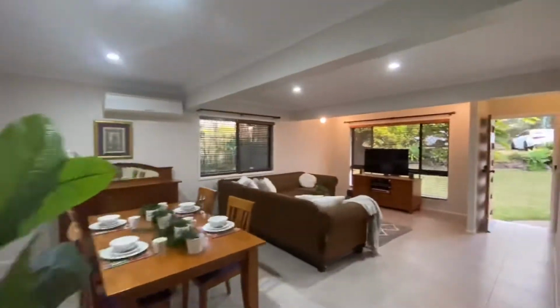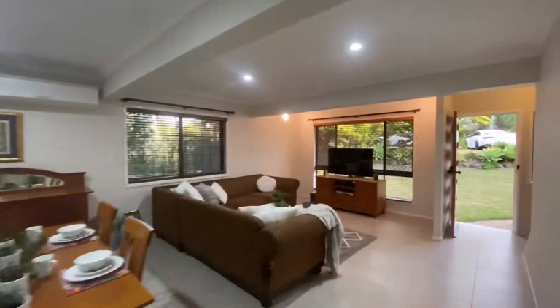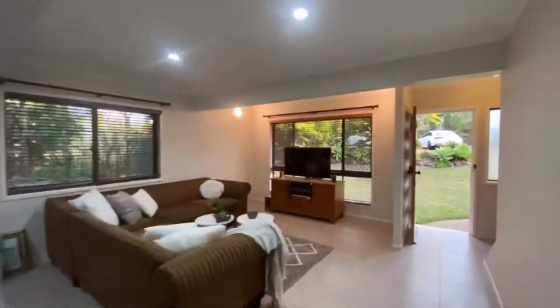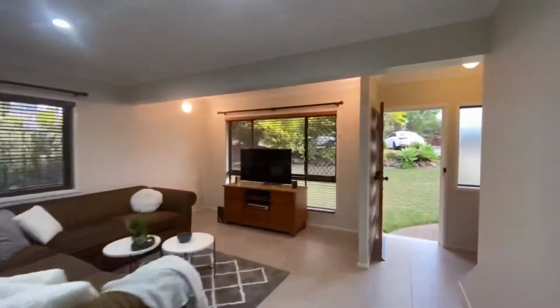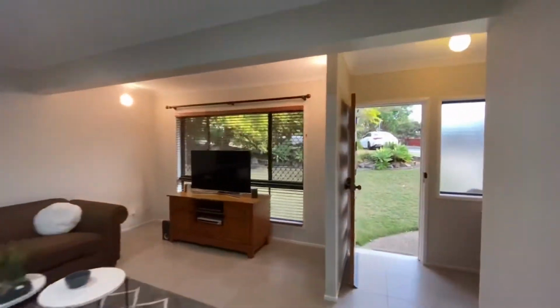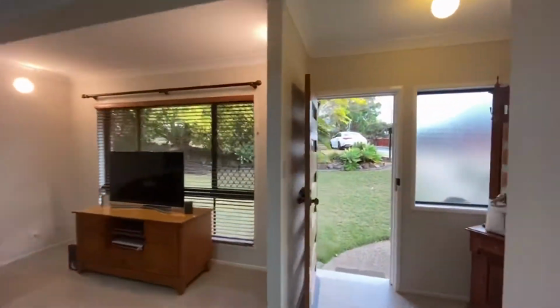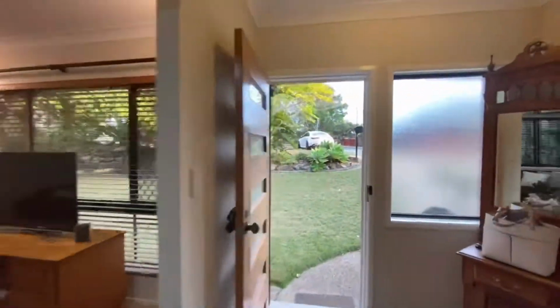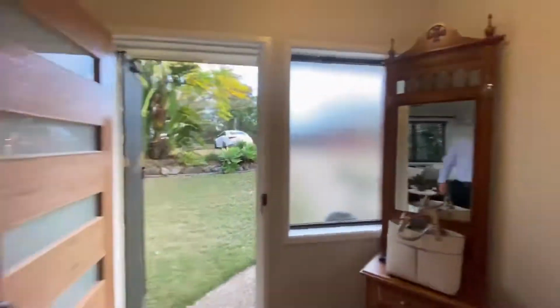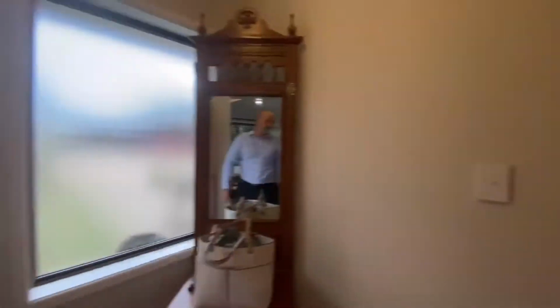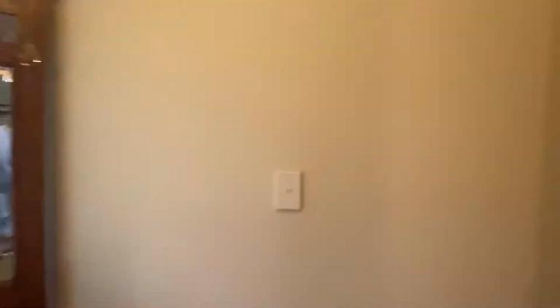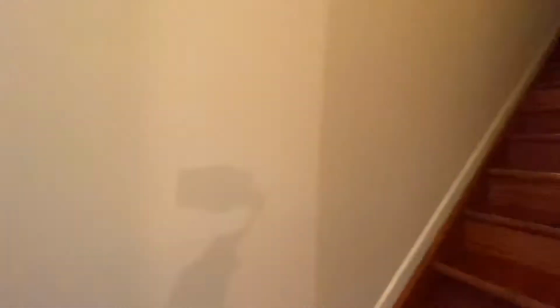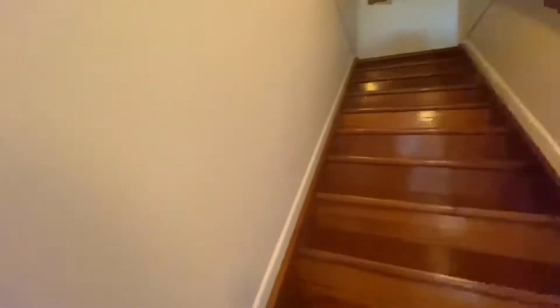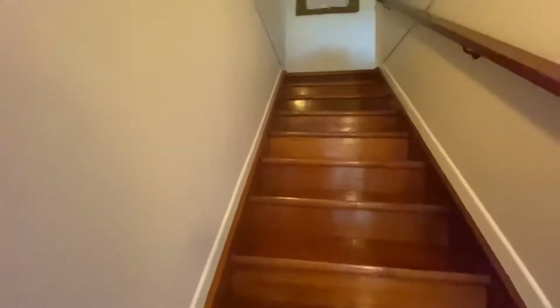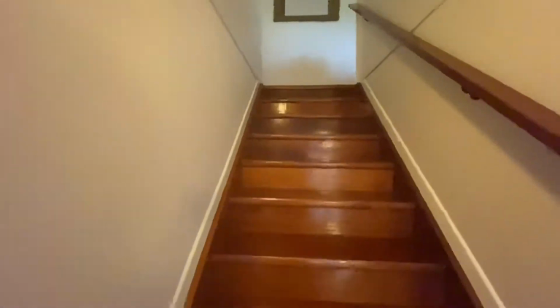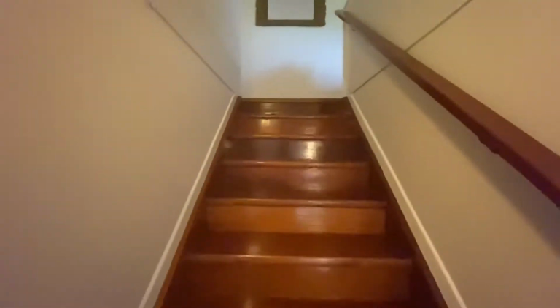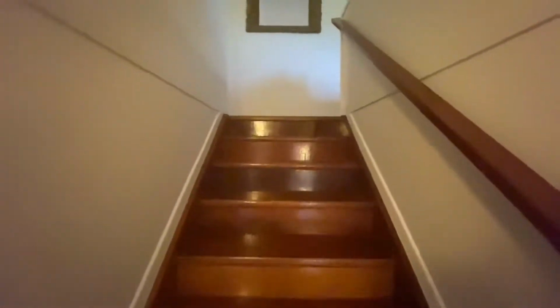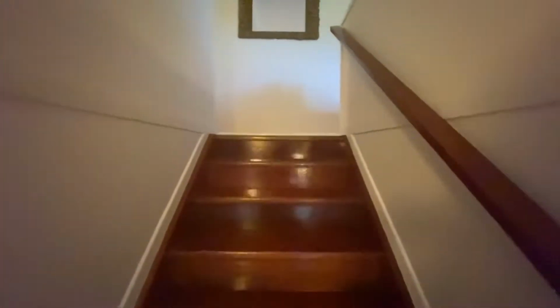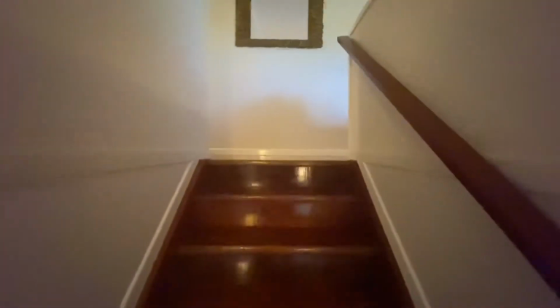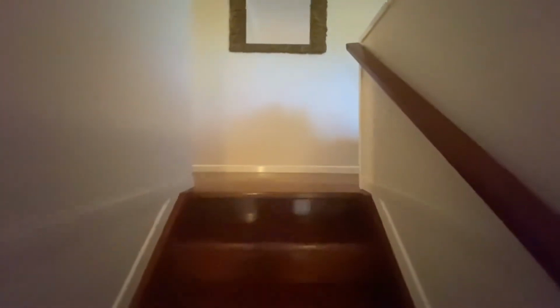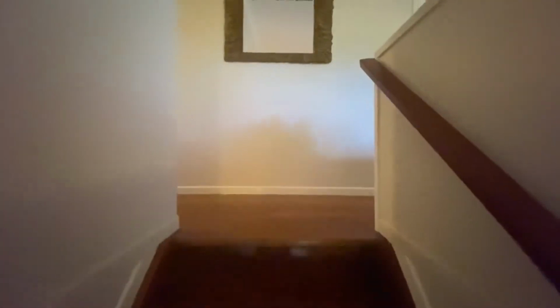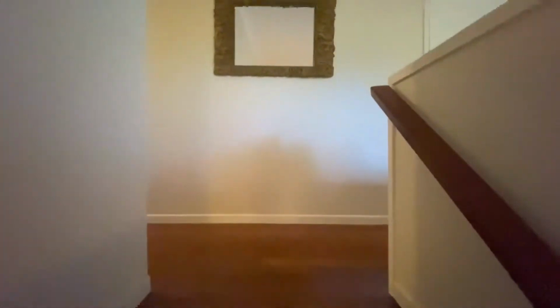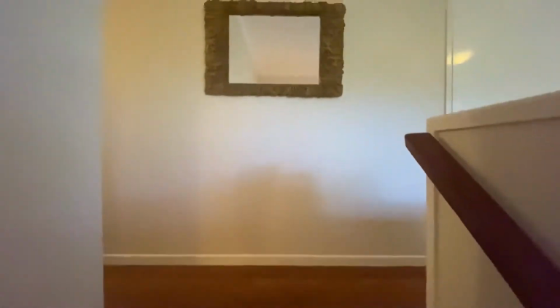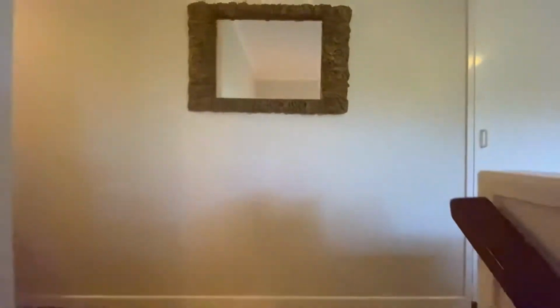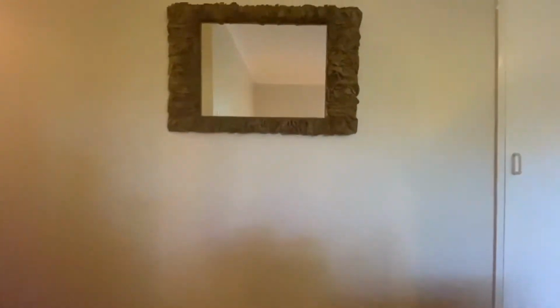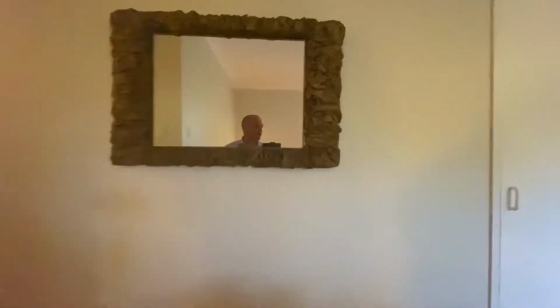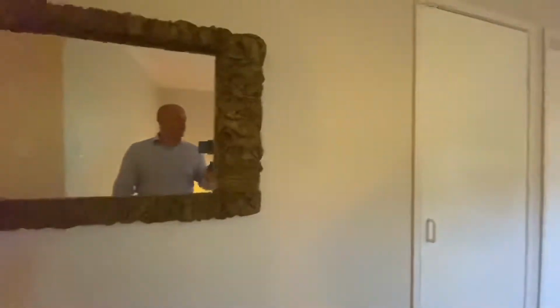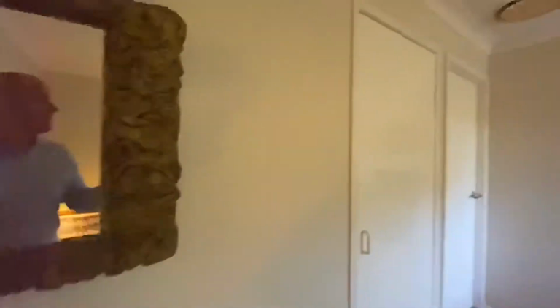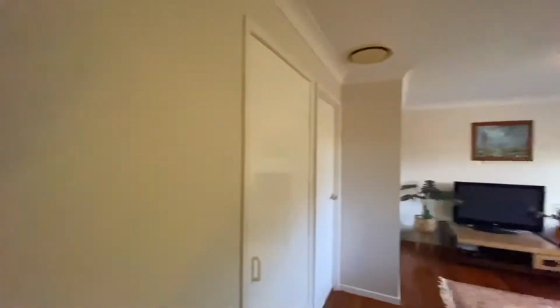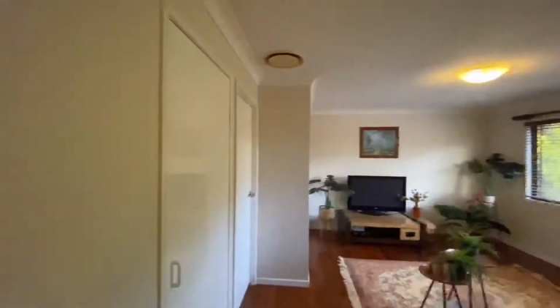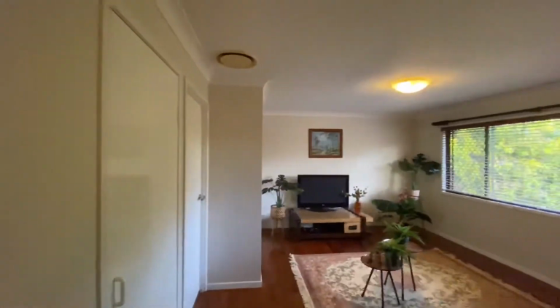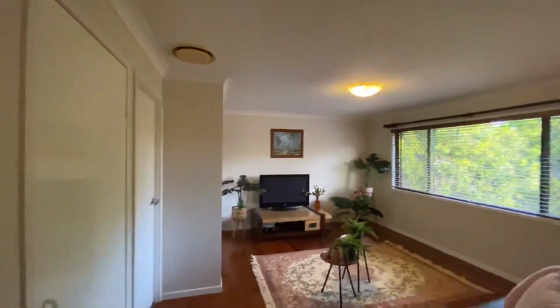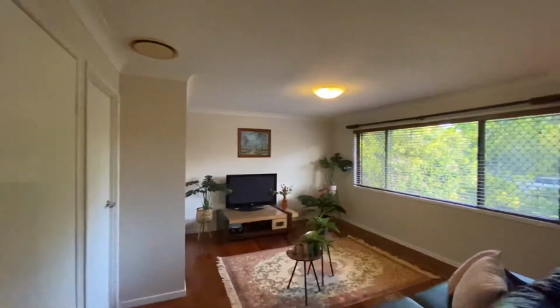There's four bedrooms and a bathroom upstairs. The great thing about the bathroom upstairs is it's a two-way bathroom, allowing for it to be an ensuite as well. Here's the upstairs living space.